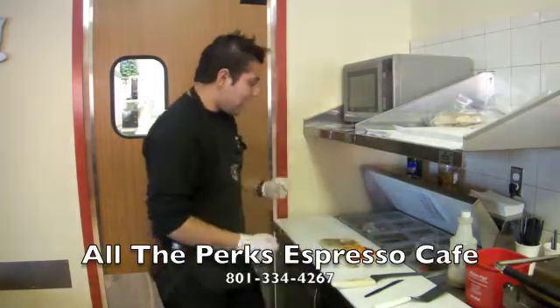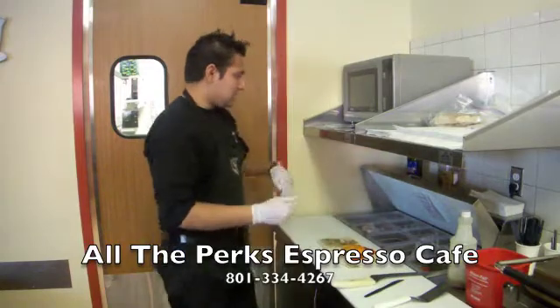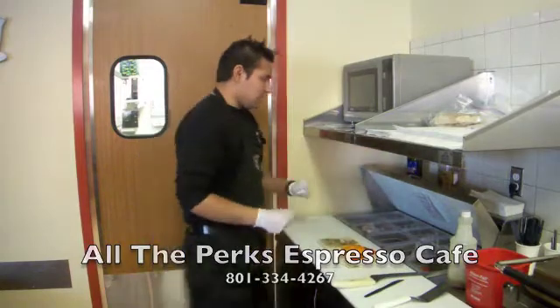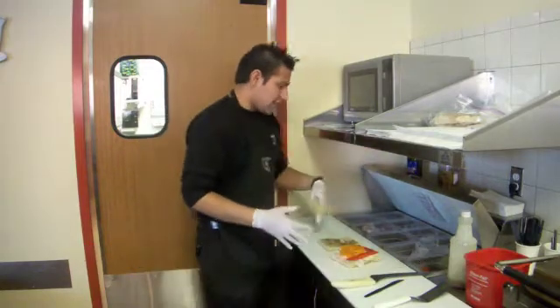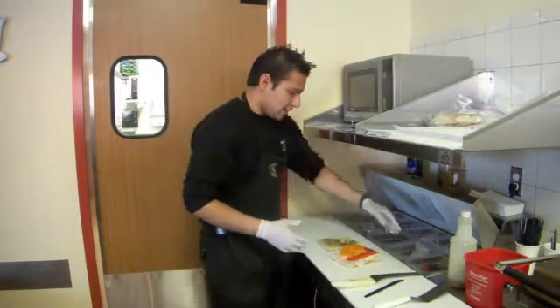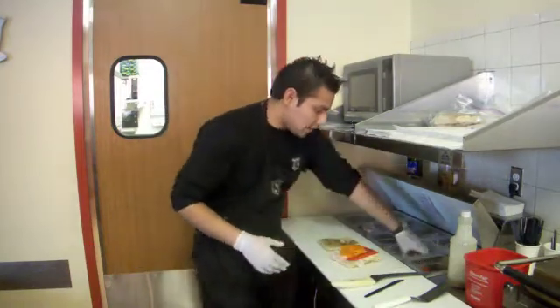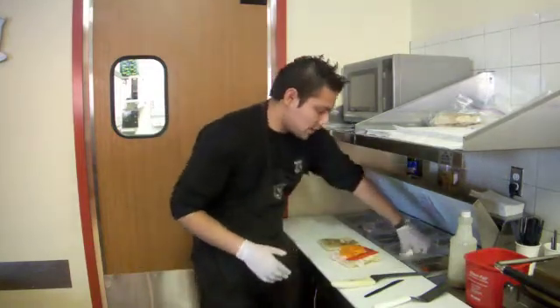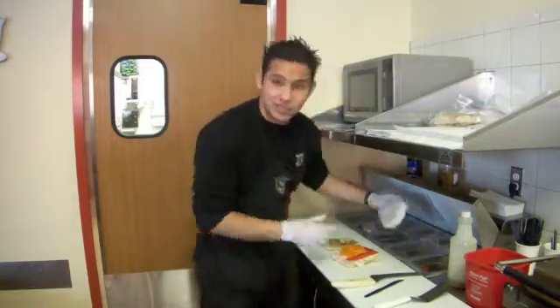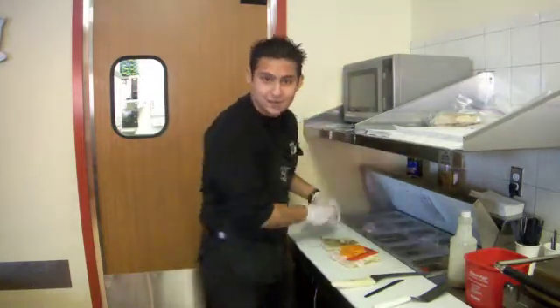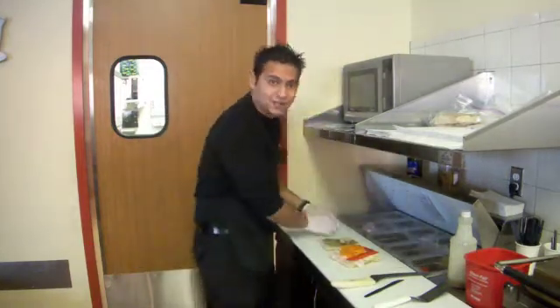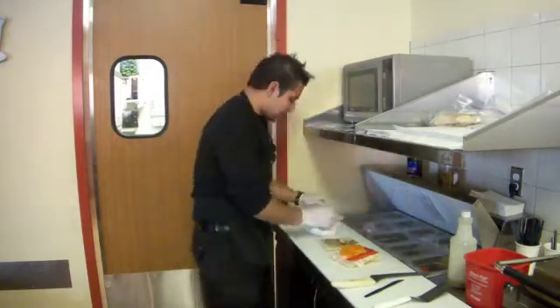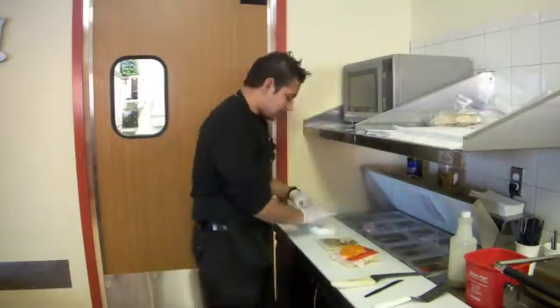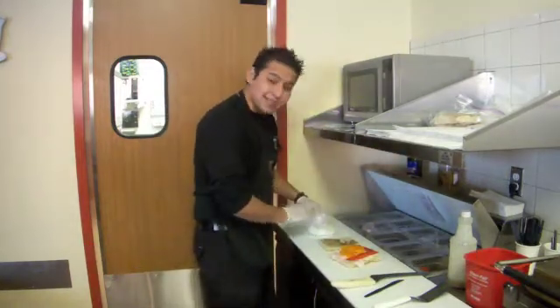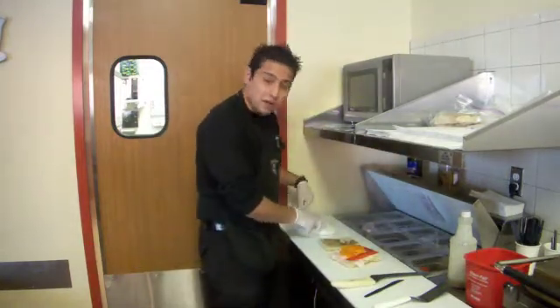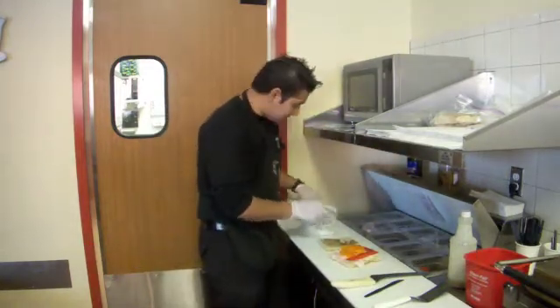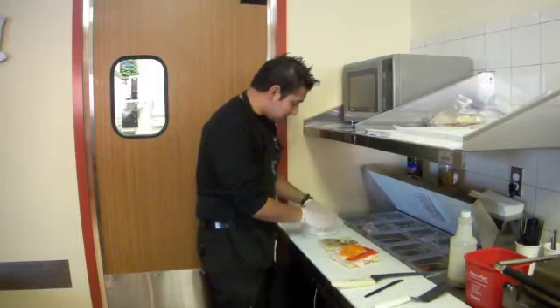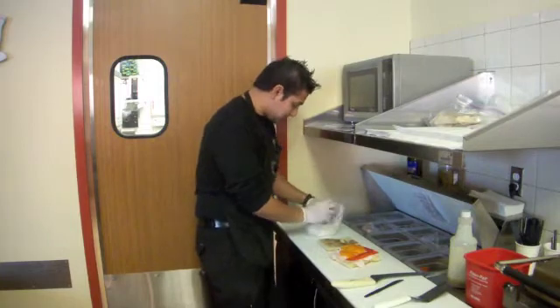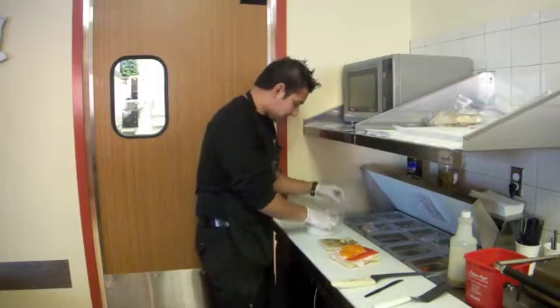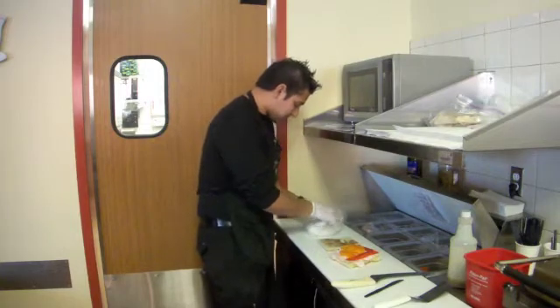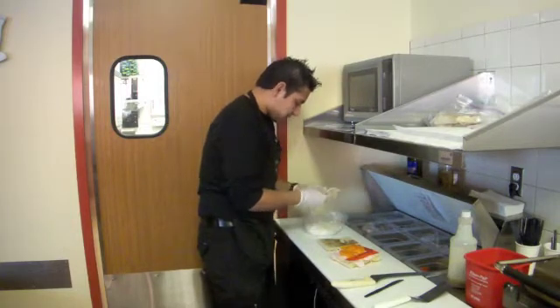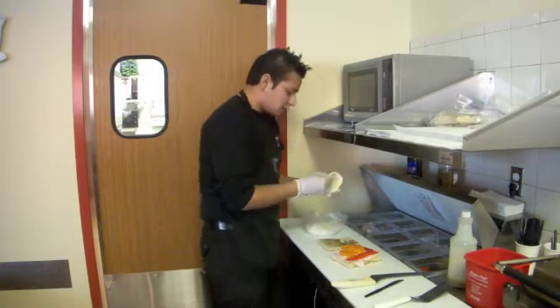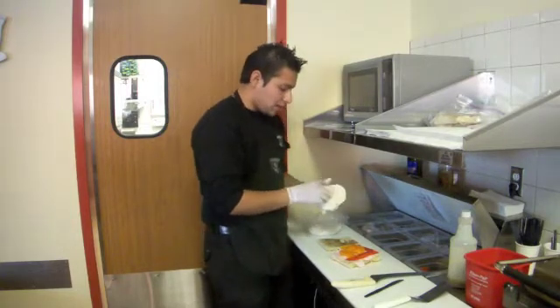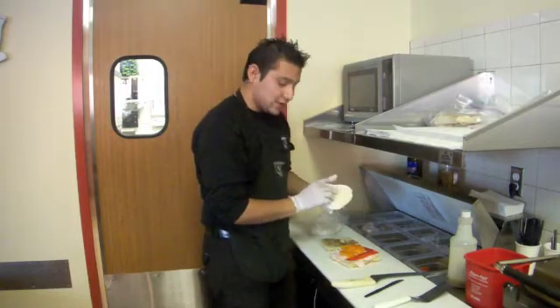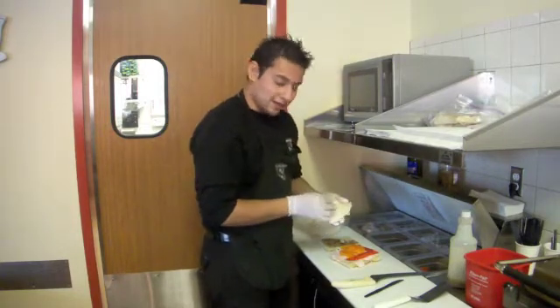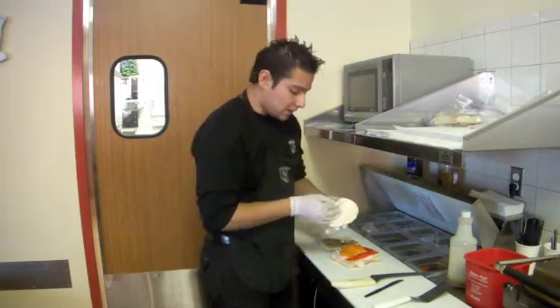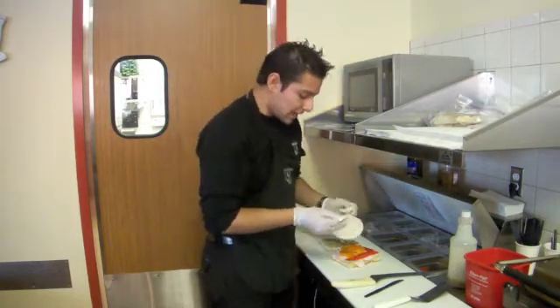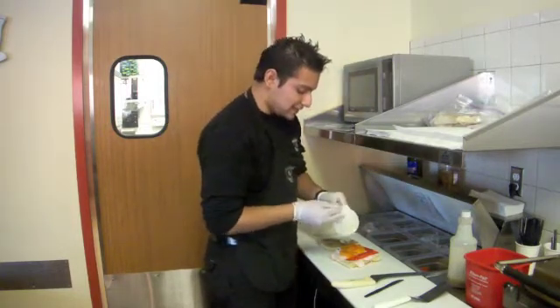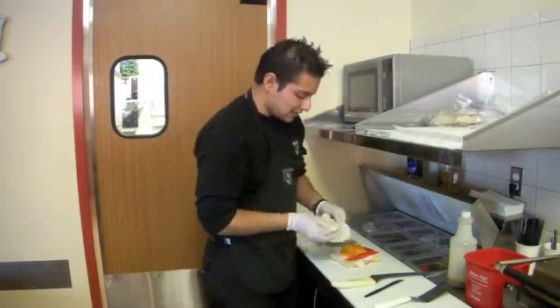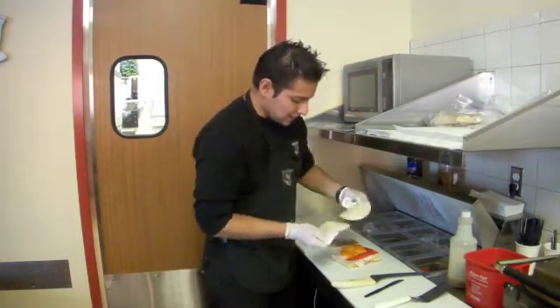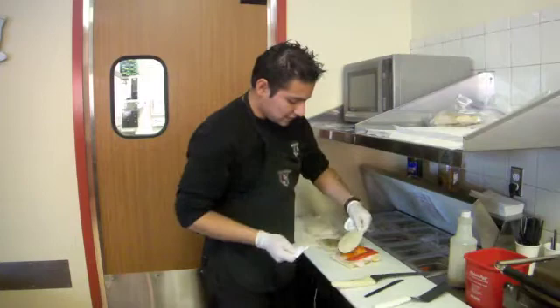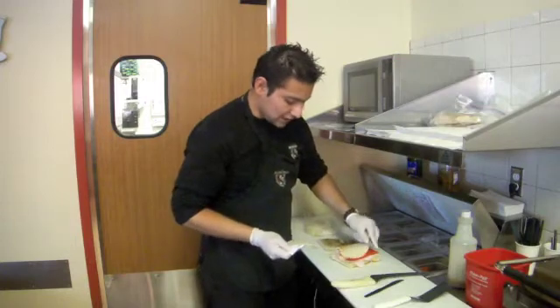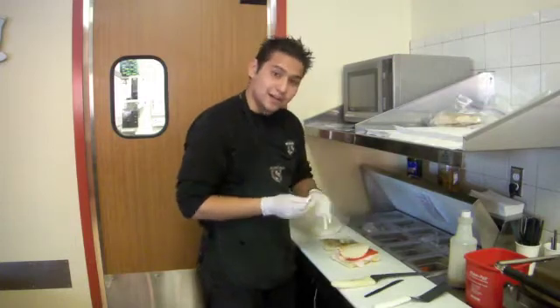And just to finish it, we use some cheese of course. In this case it's provolone cheese. So I will just take a couple of slices and stick it in there.